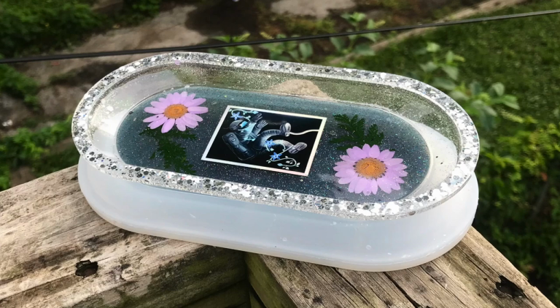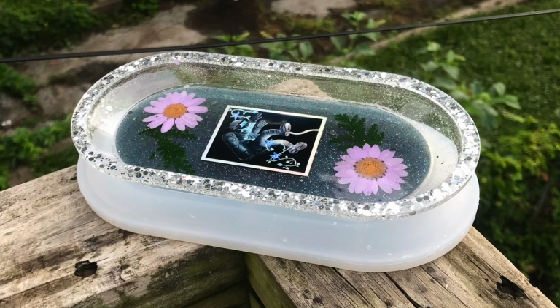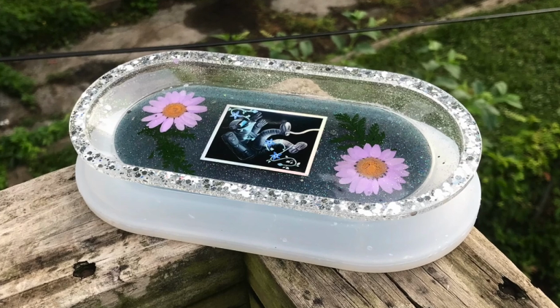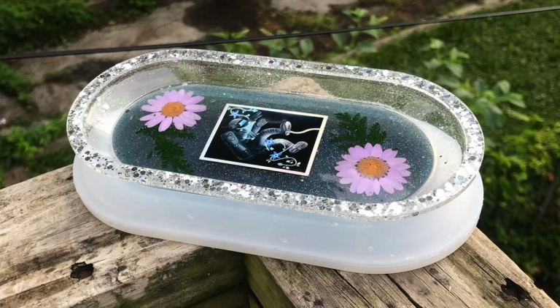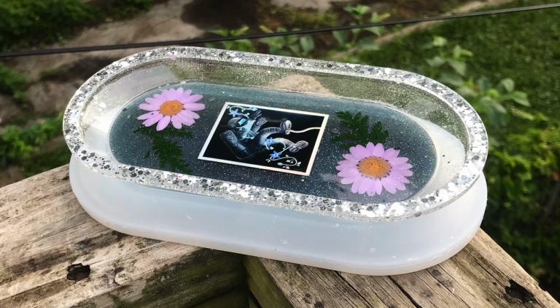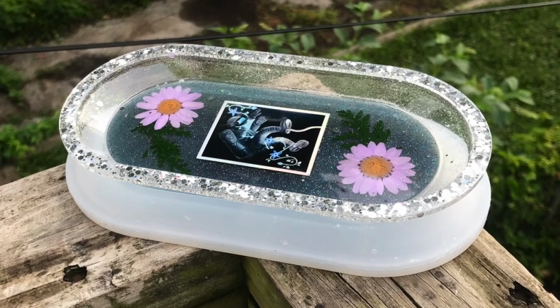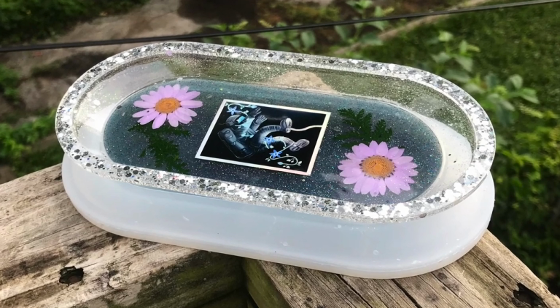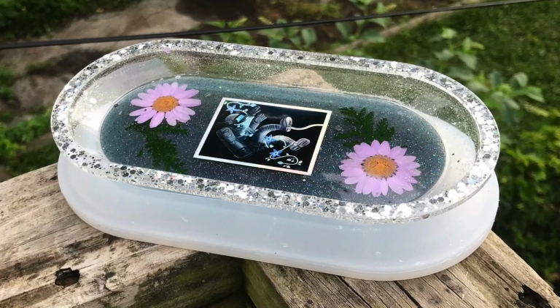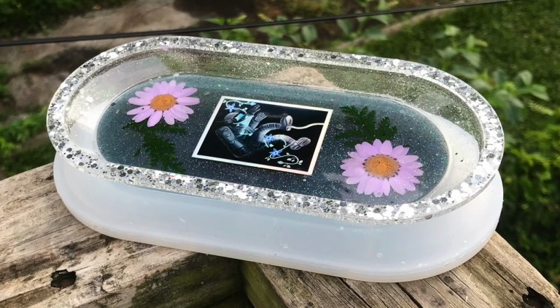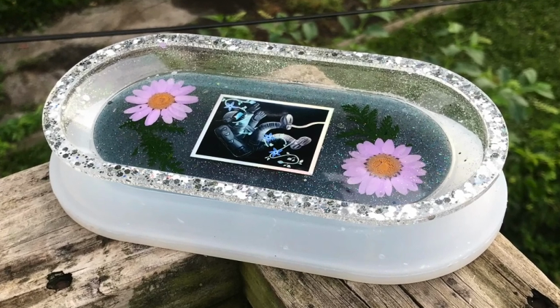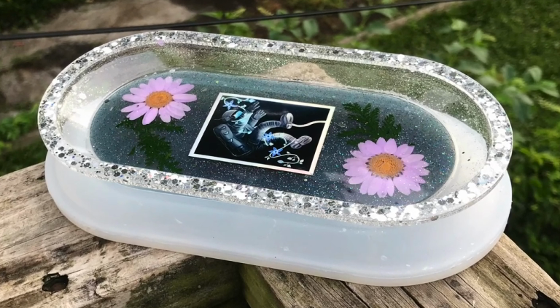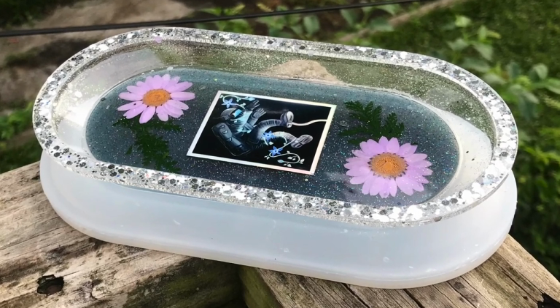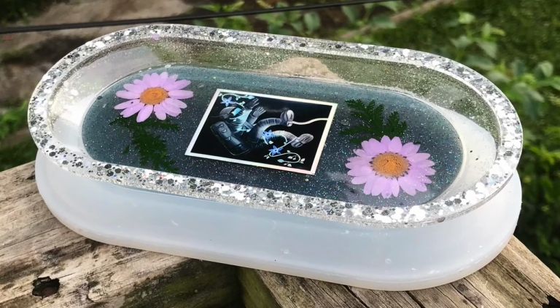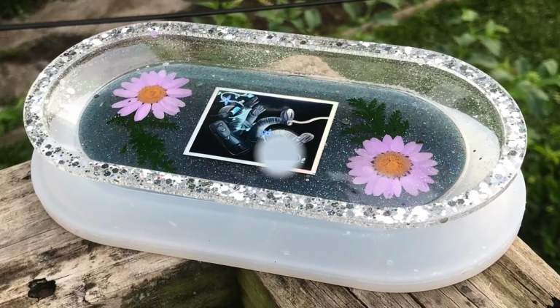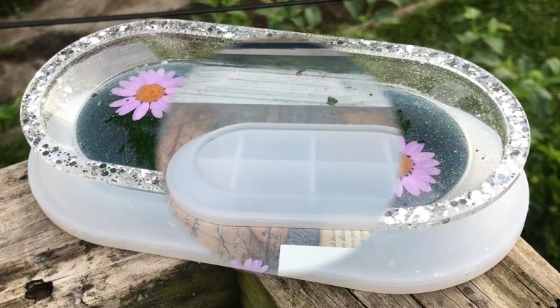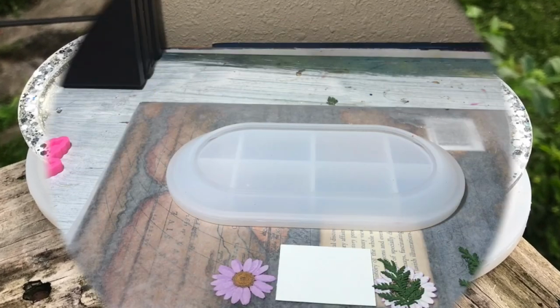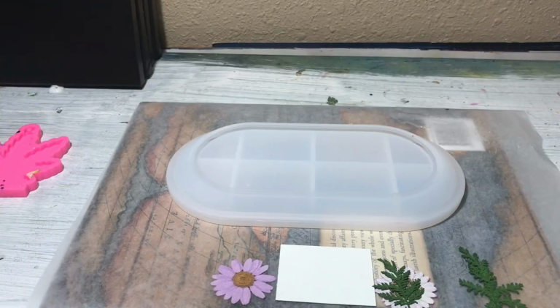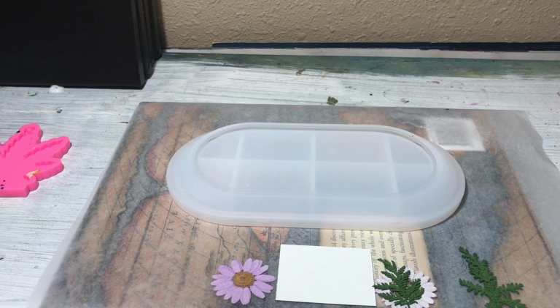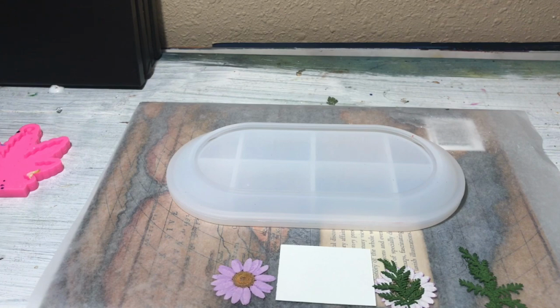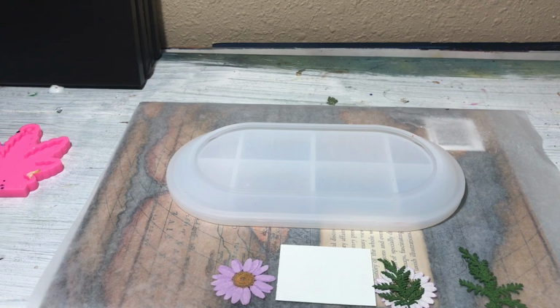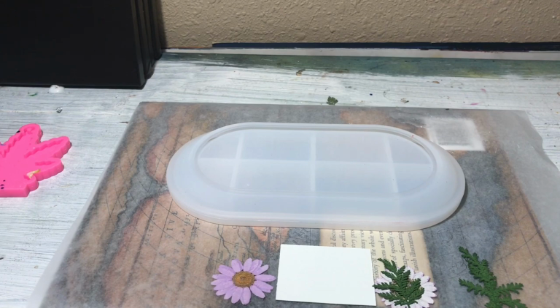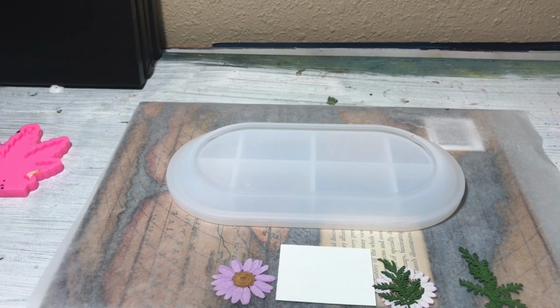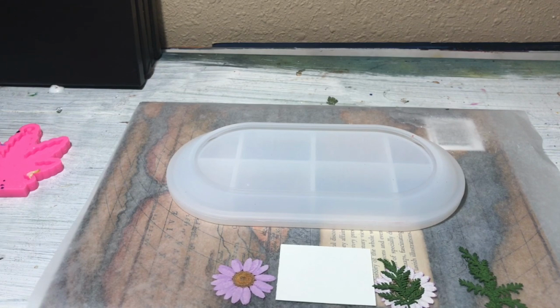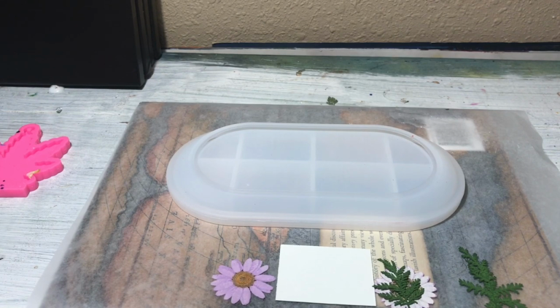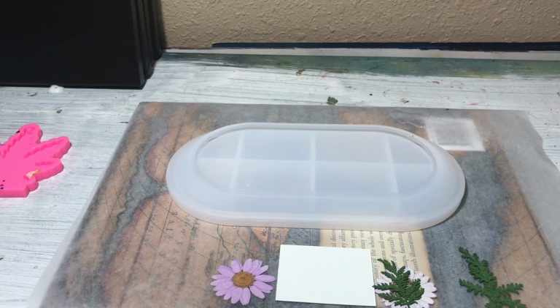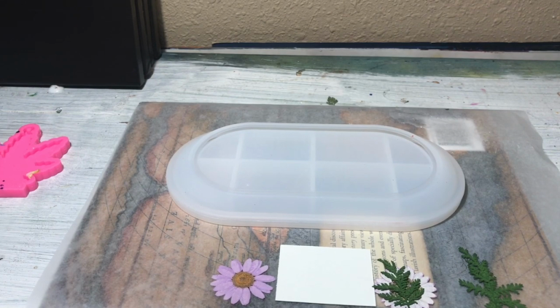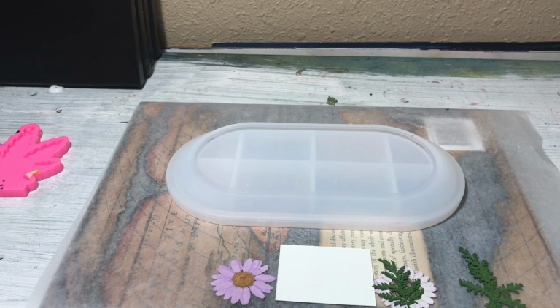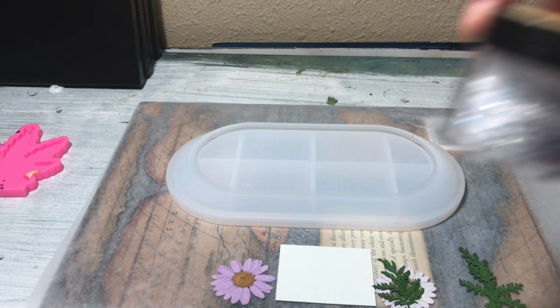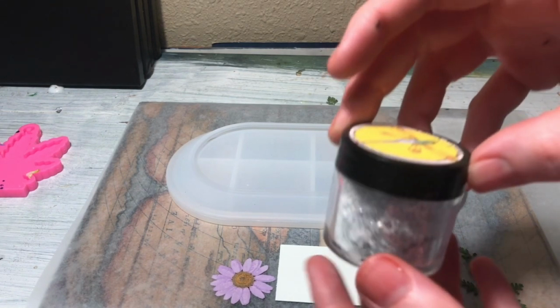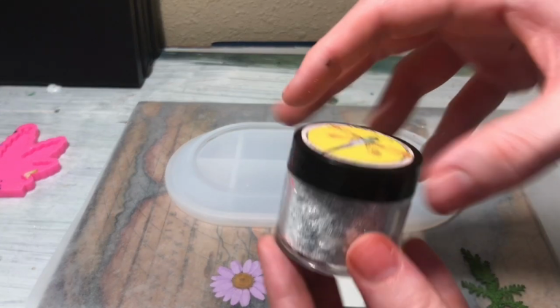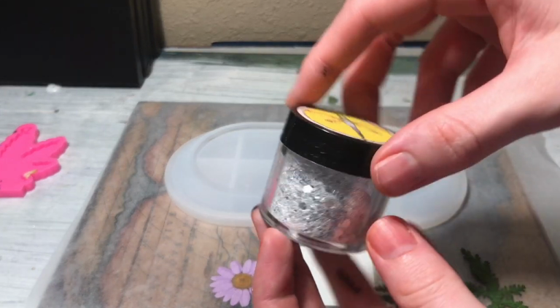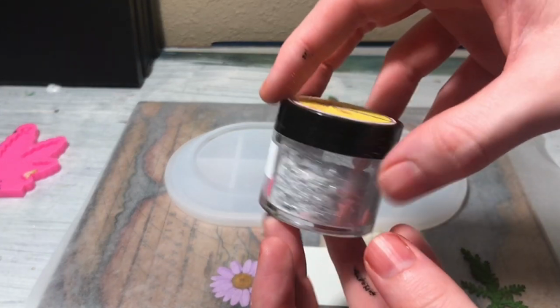Hello everyone, Alexis here. Welcome to Wandering Art. Today I'm going to show you how I made this very cute trinket tray or rolling tray, and it's a brand new mold.